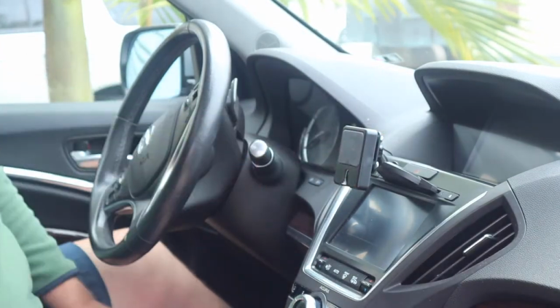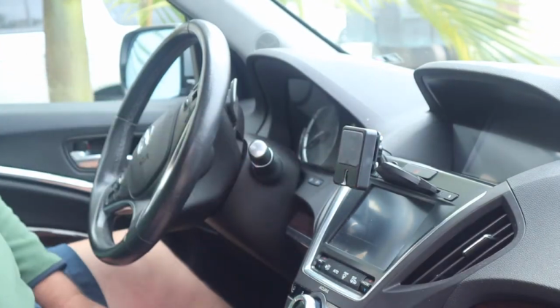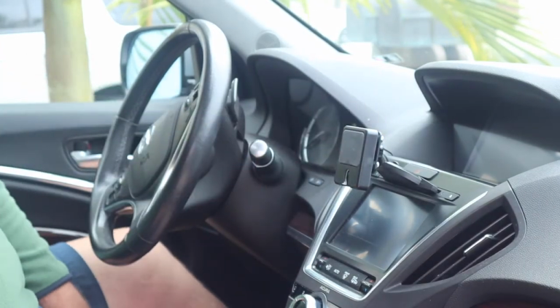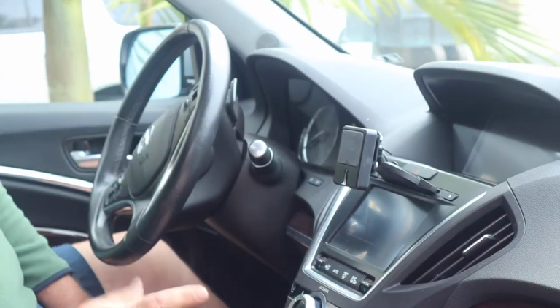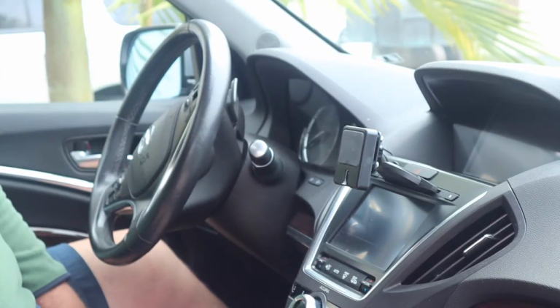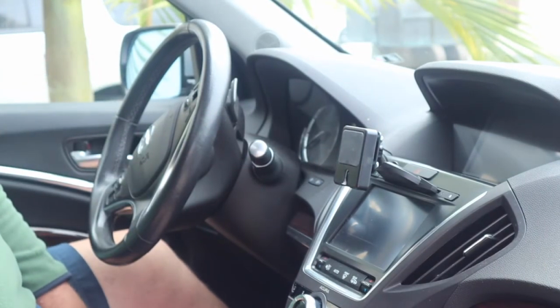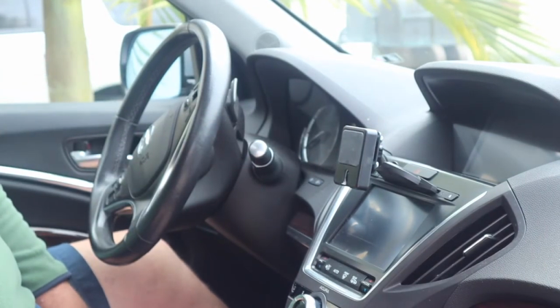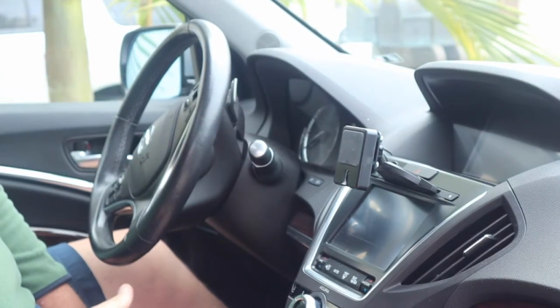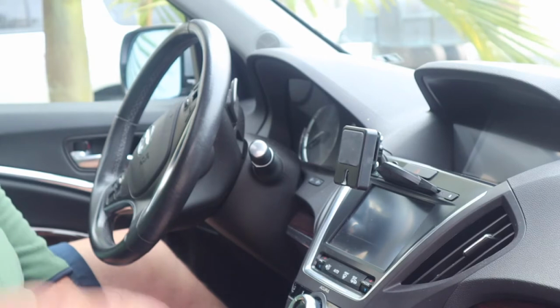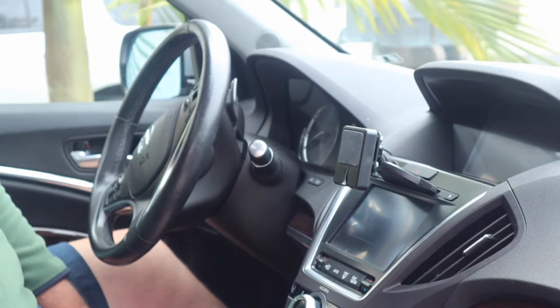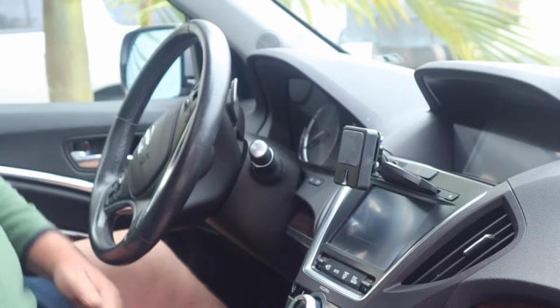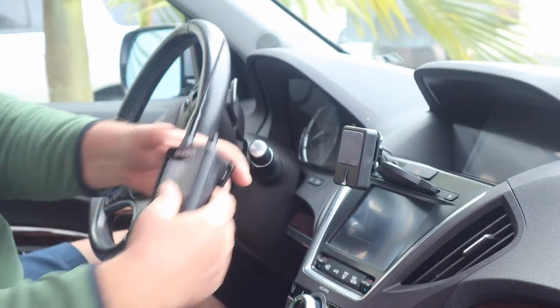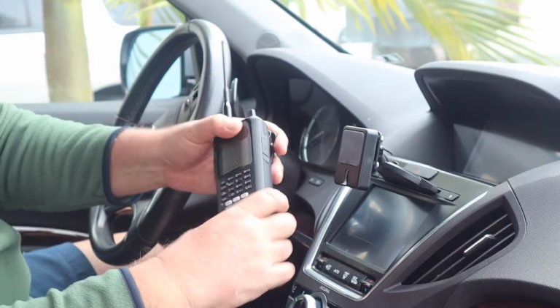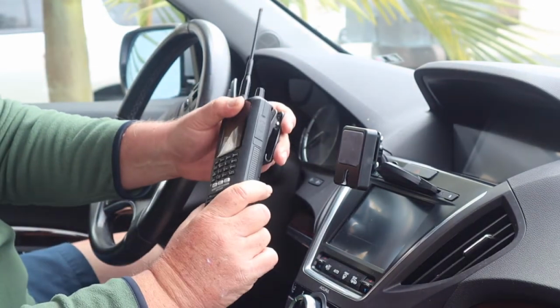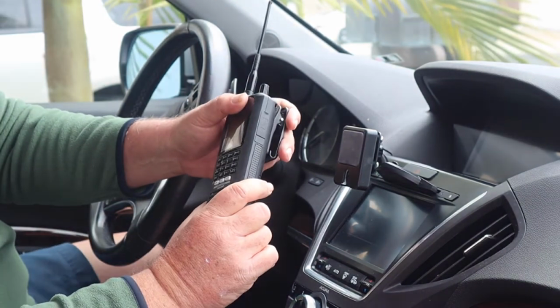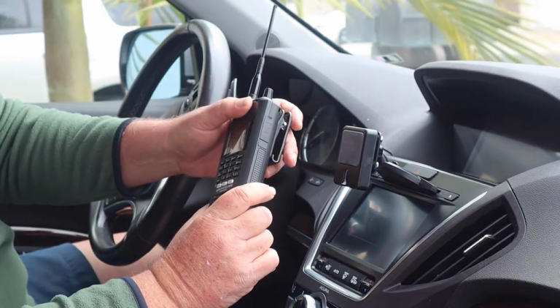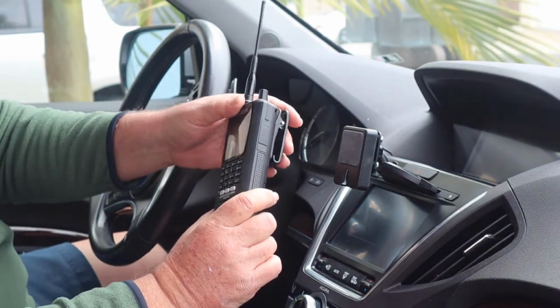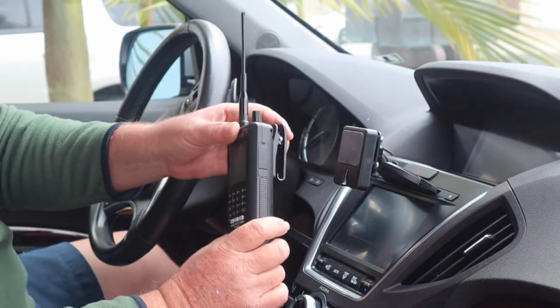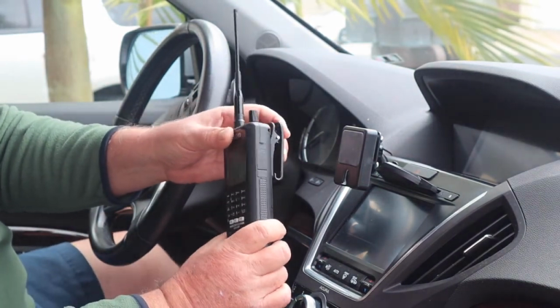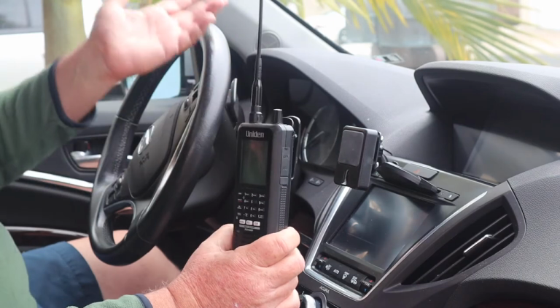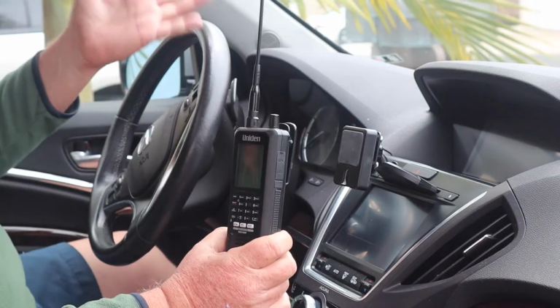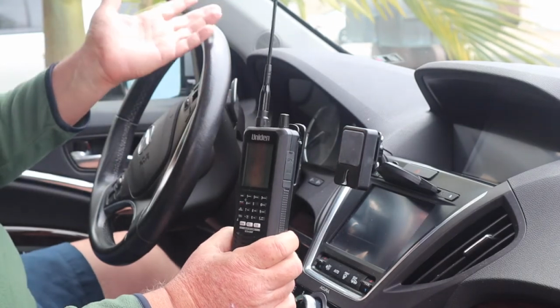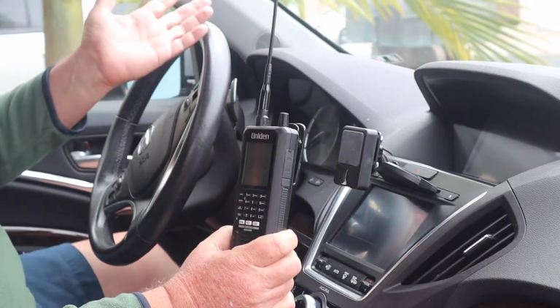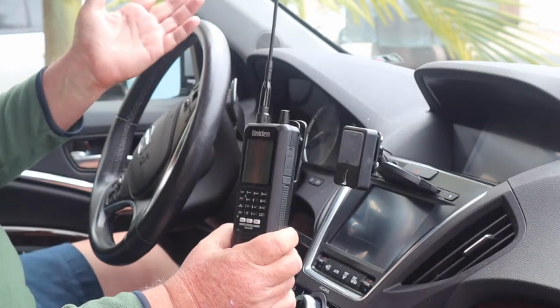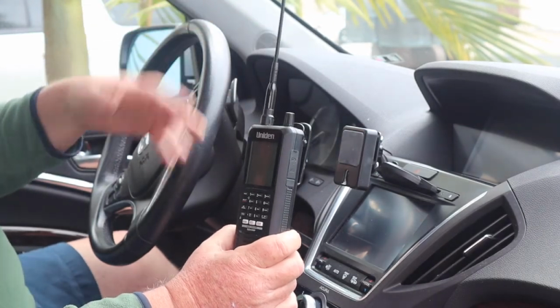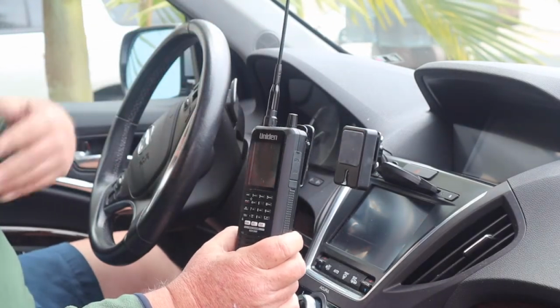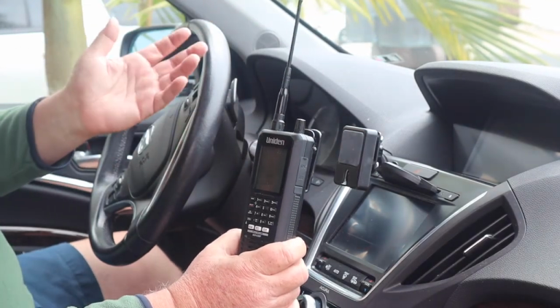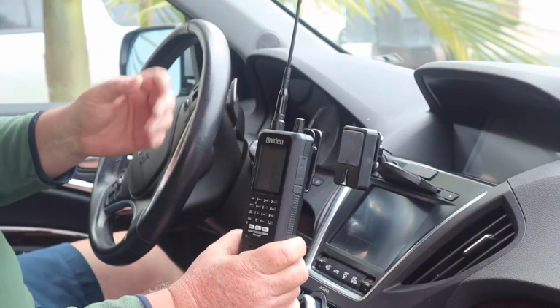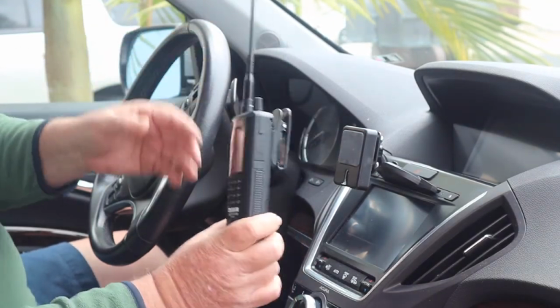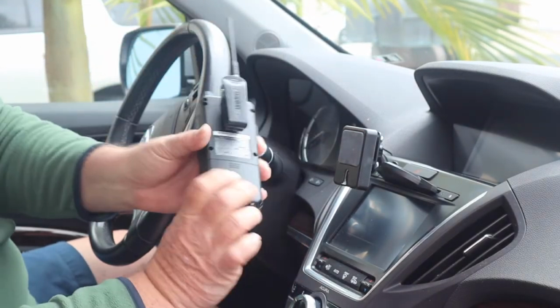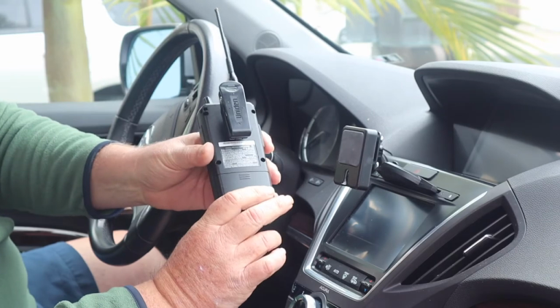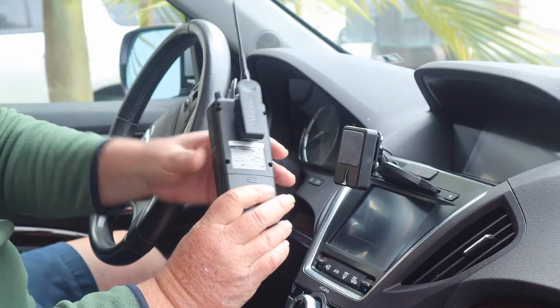It'll handle lightweight HTs, like scanners, that type of thing. What I'm going to show you is how to hook up a Uniden BCD 436 HP. Another popular one is the SDS-100 — that's a really popular one, but it's pretty easy to mount.